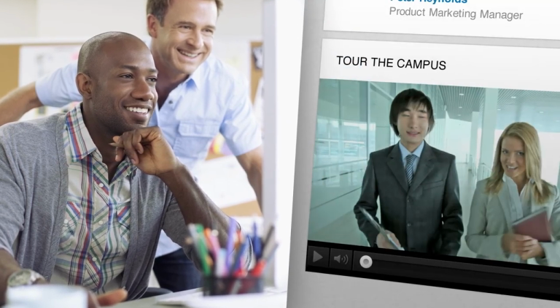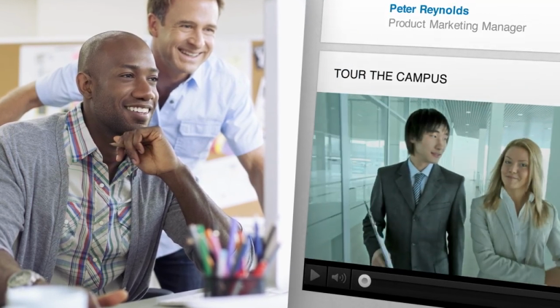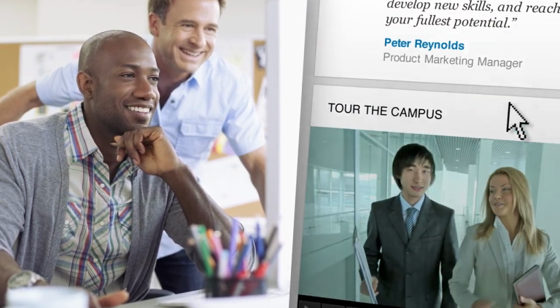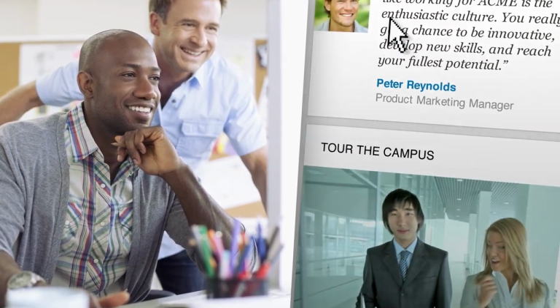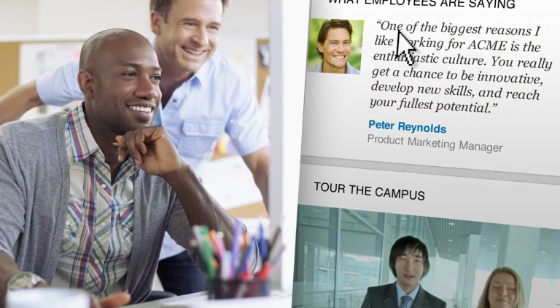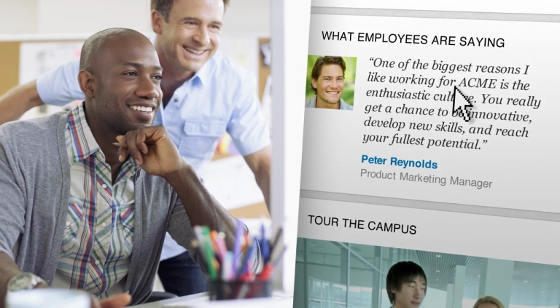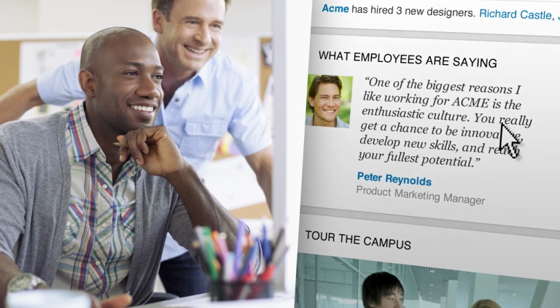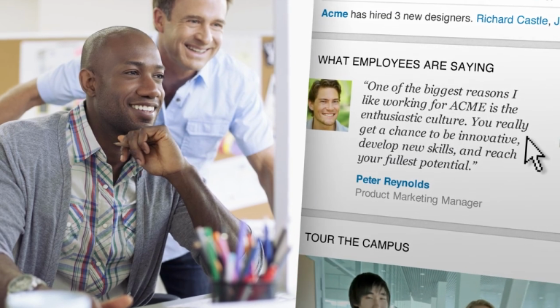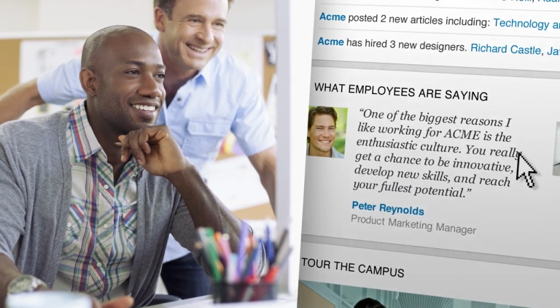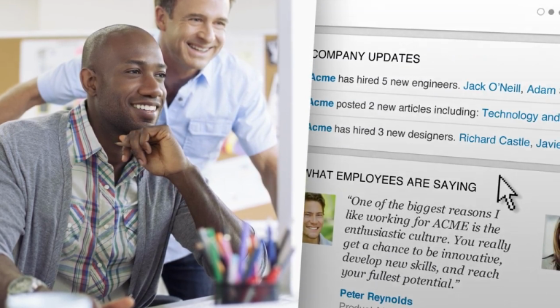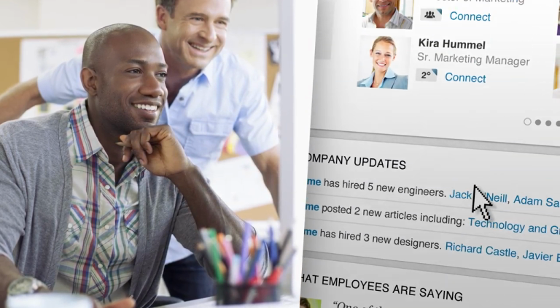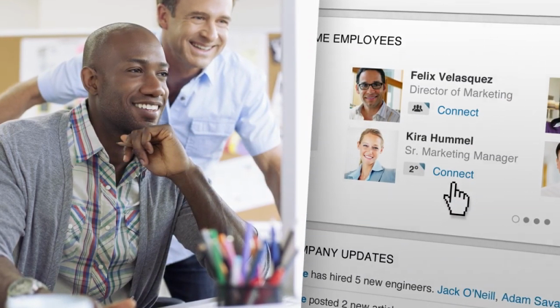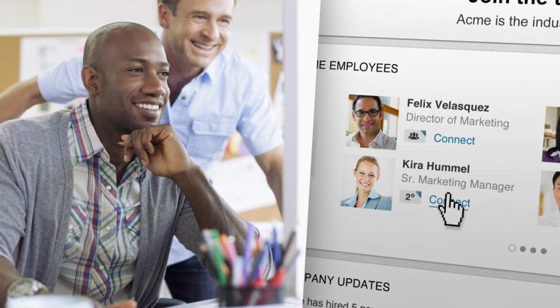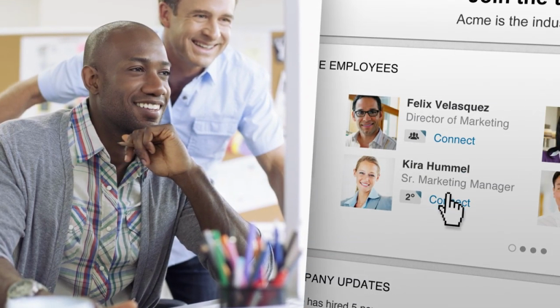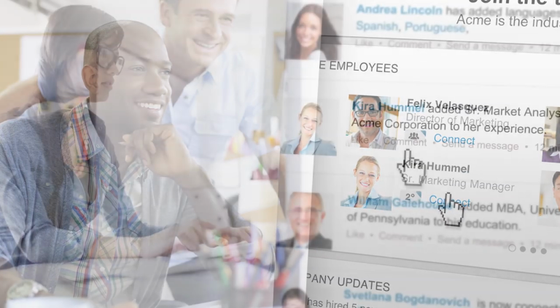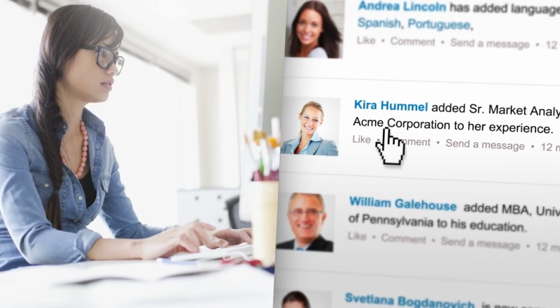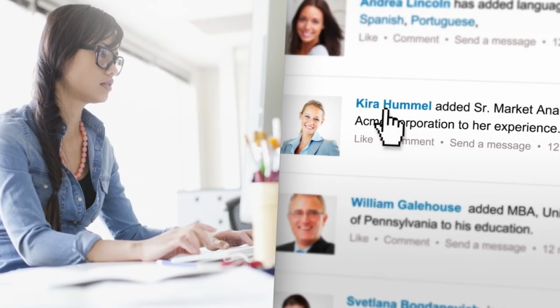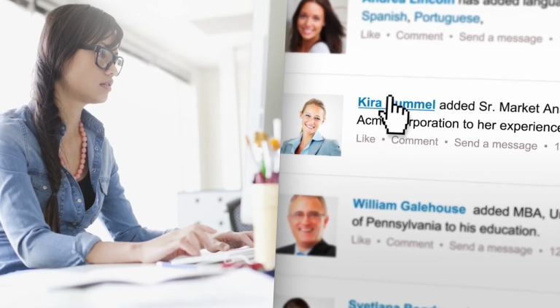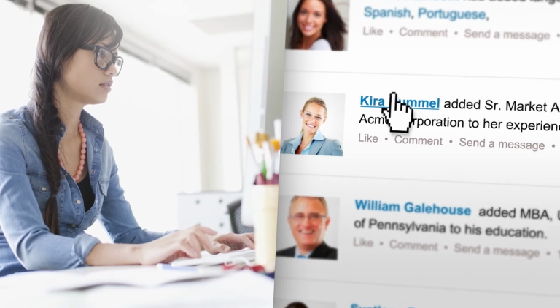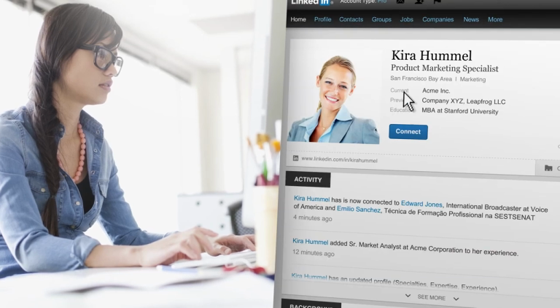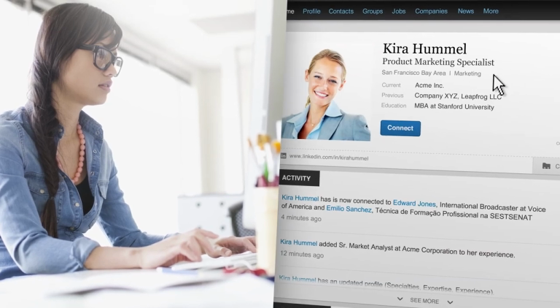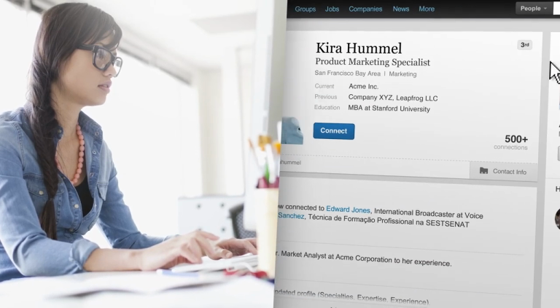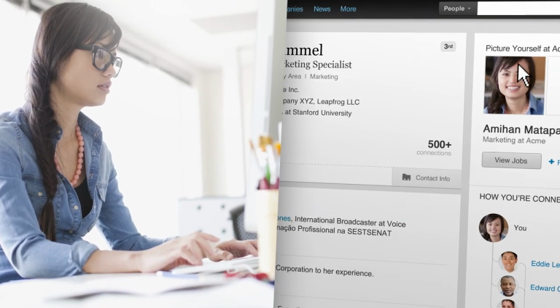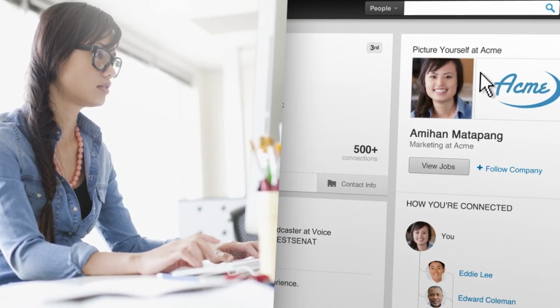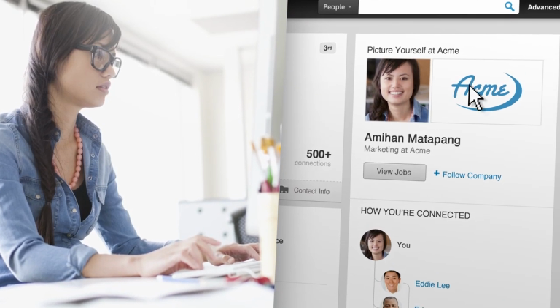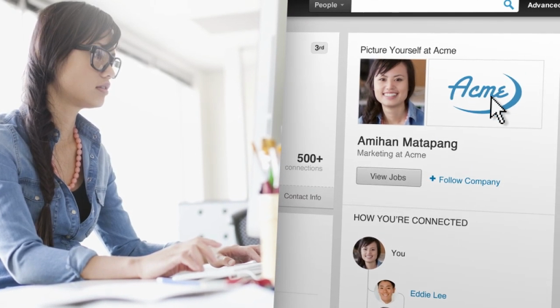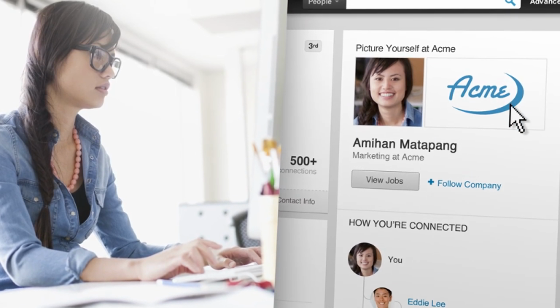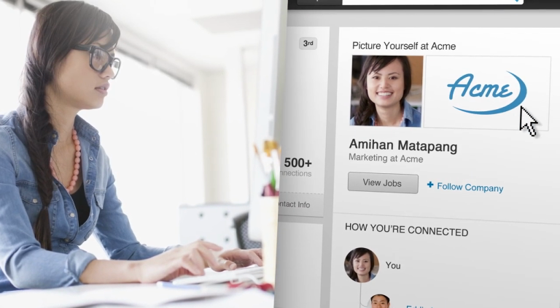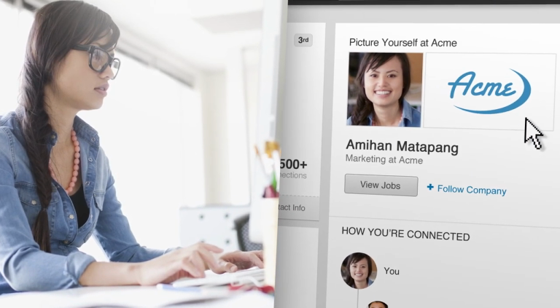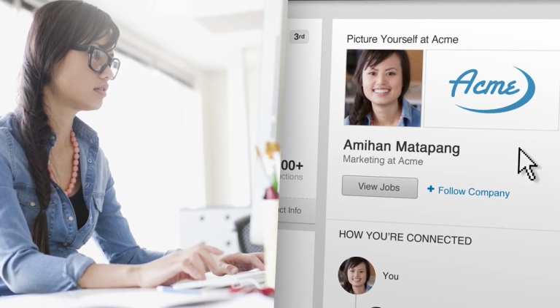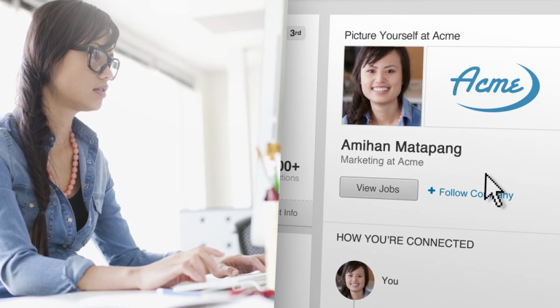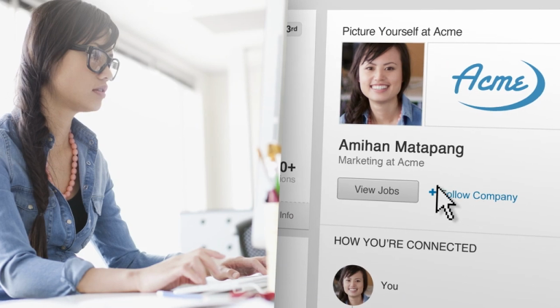Feature your employees as brand ambassadors, and make it easy for candidates to connect with them. And now you can influence every one of those interactions by owning the ad space on employee profile pages and member home pages.